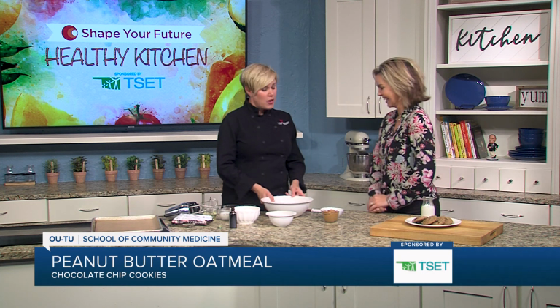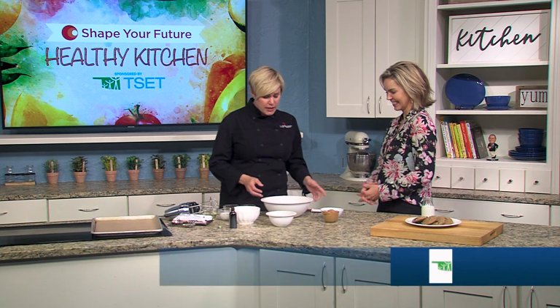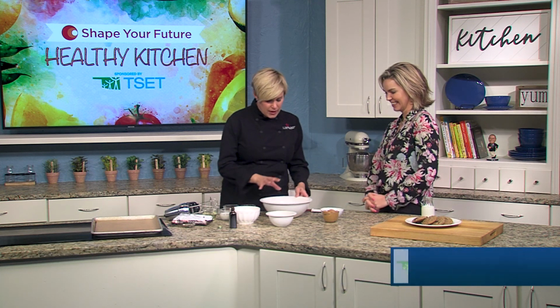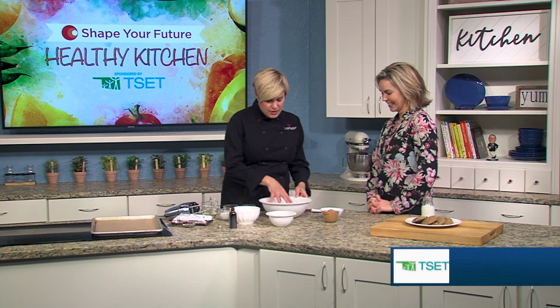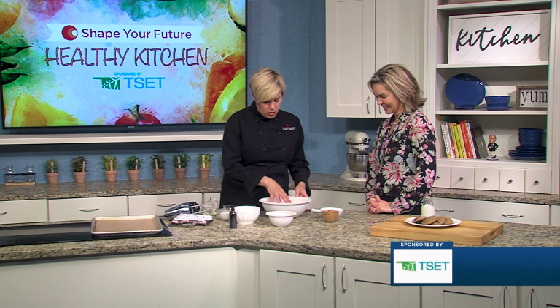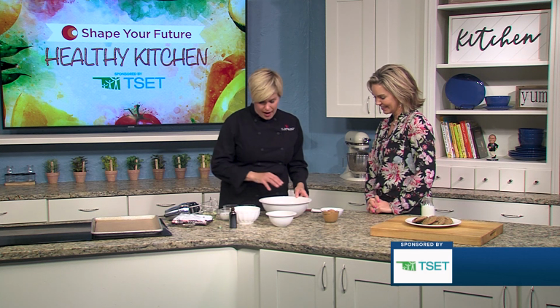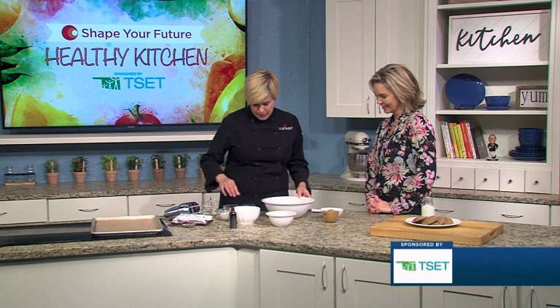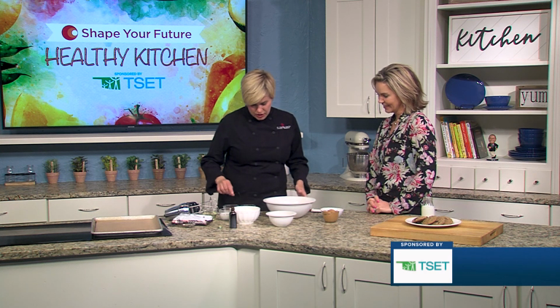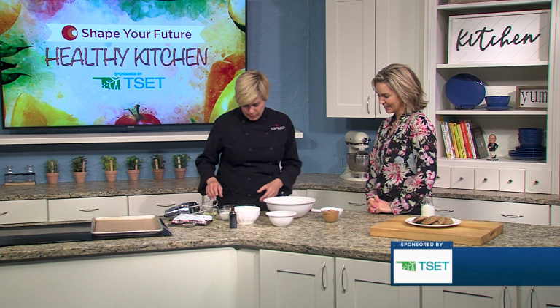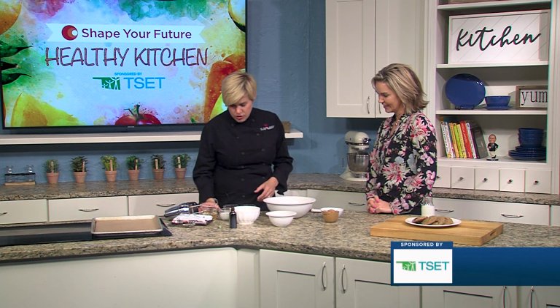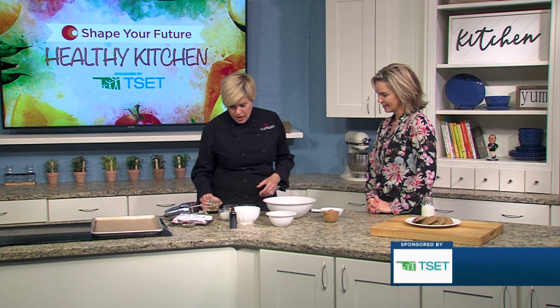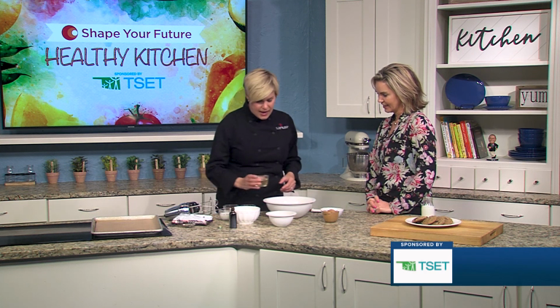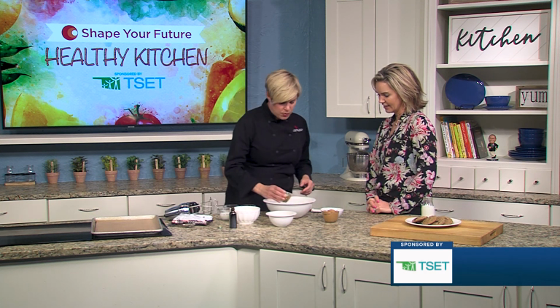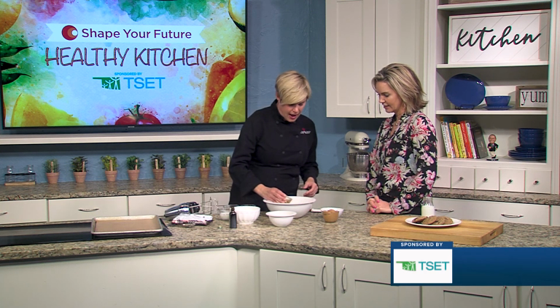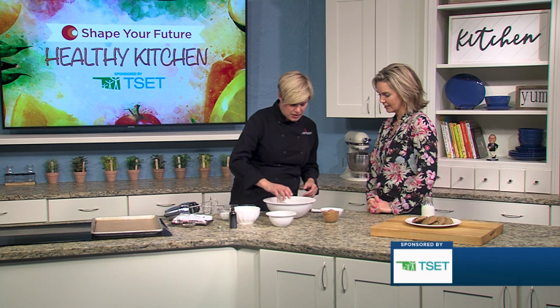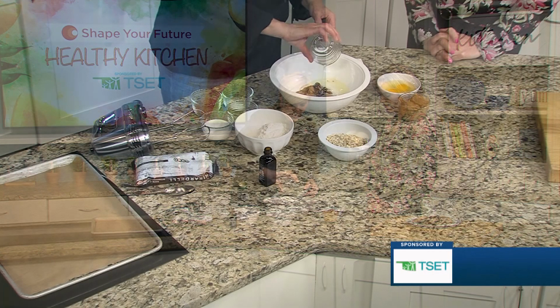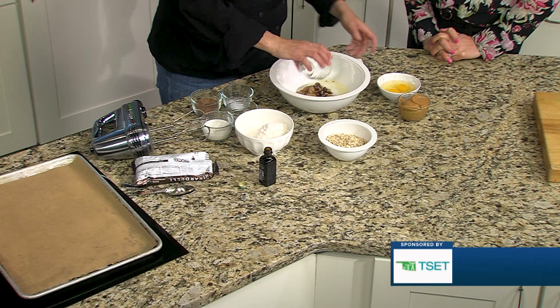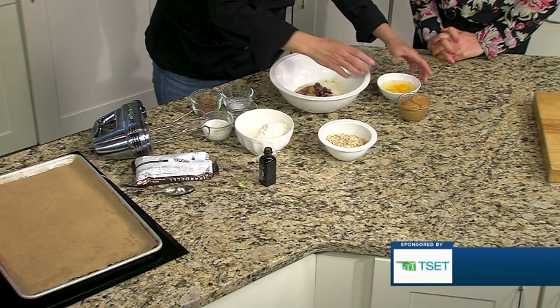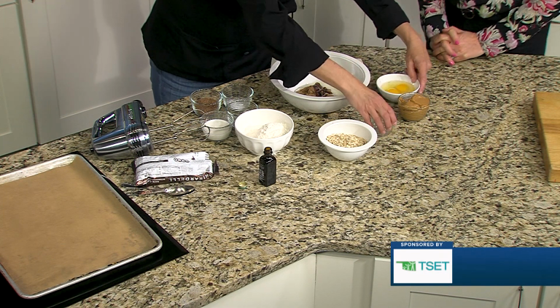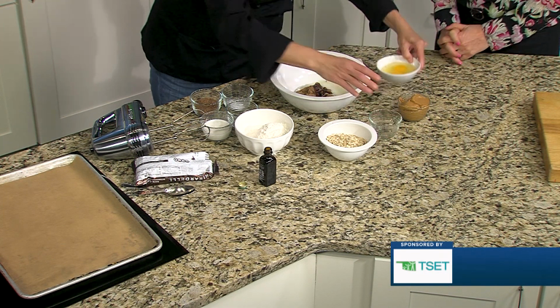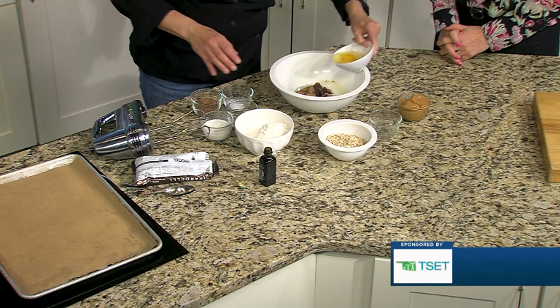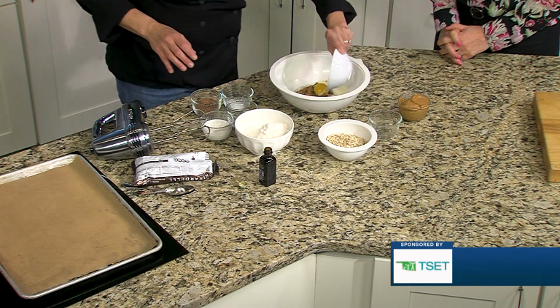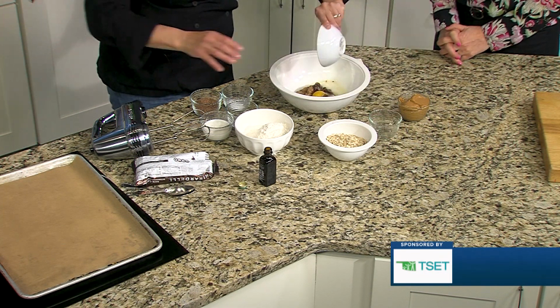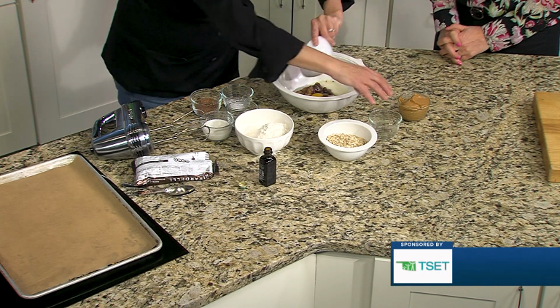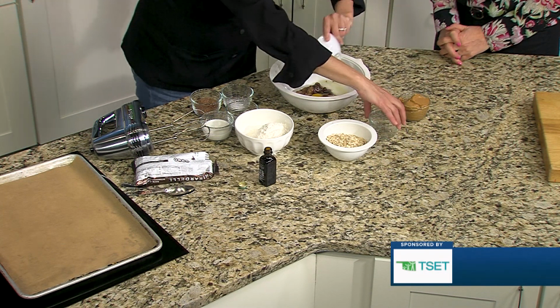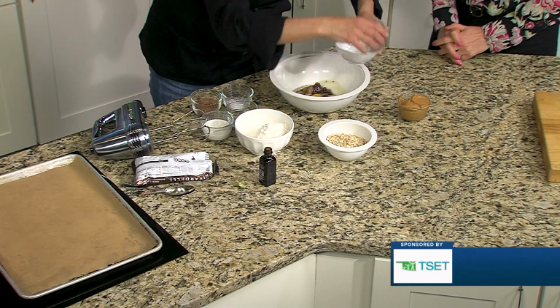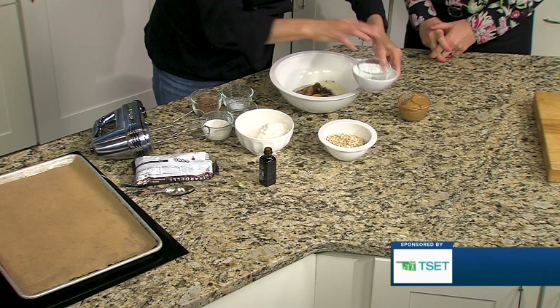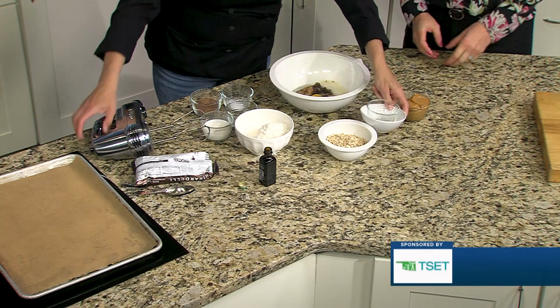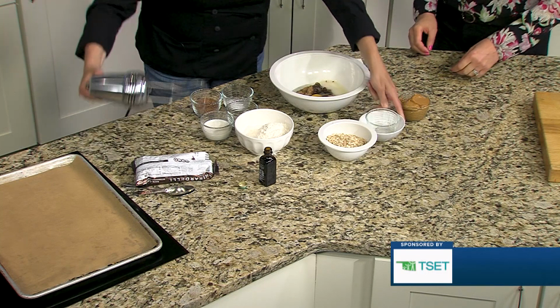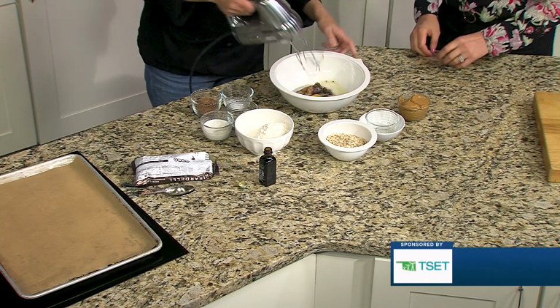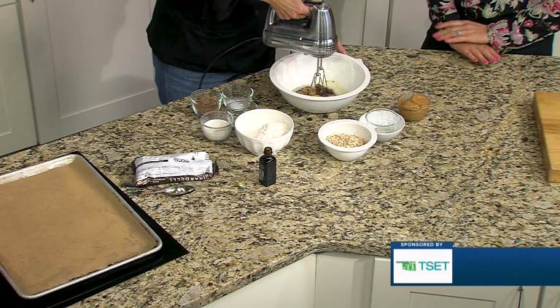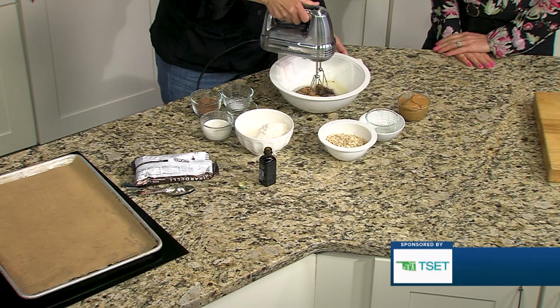Okay so we're going to get going and in this bowl we have a little bit of white sugar, a little bit of brown sugar, and we're going to add some oil and two eggs. Then I'm going to use the mixer and make a little noise here and I'll get right back to you.